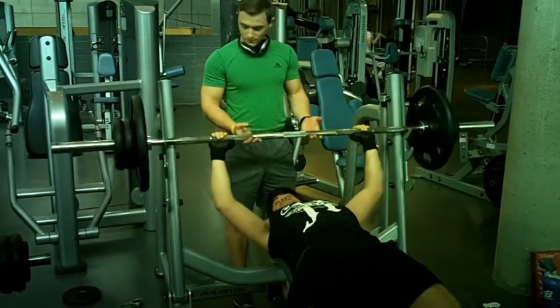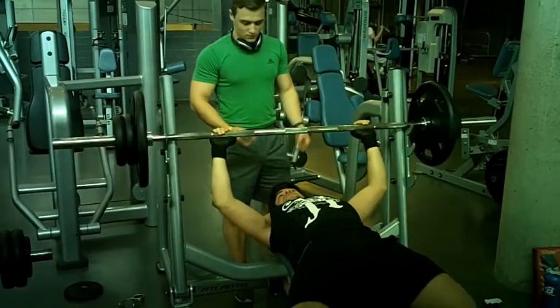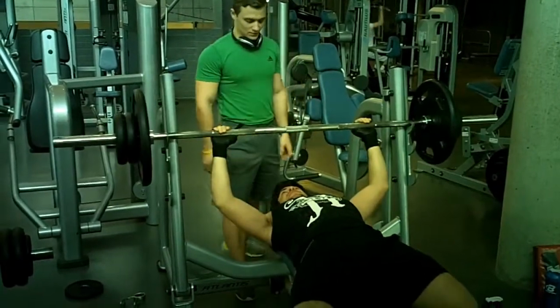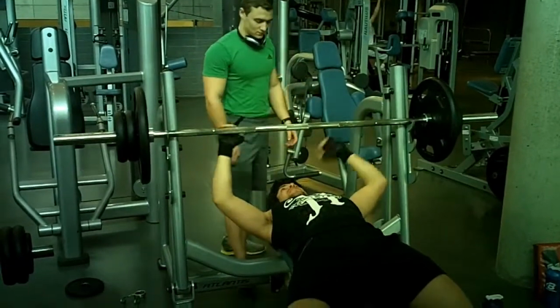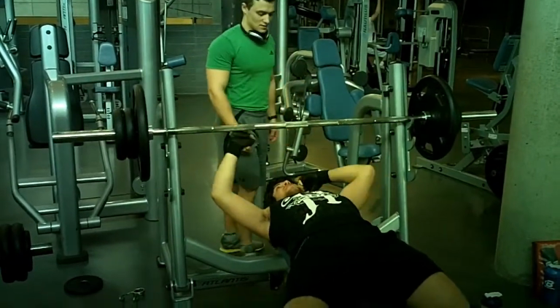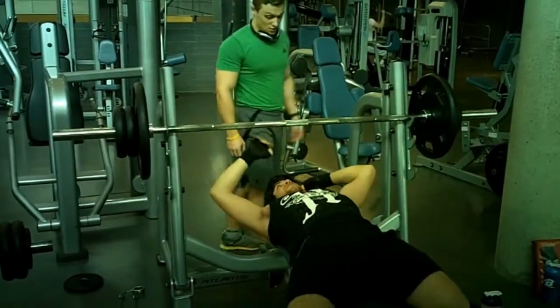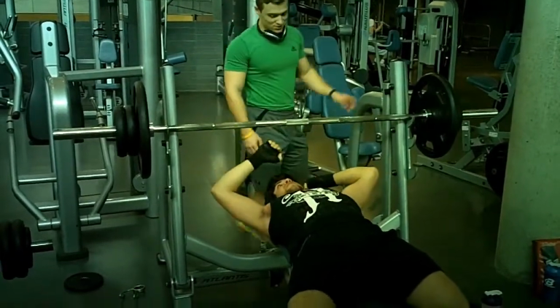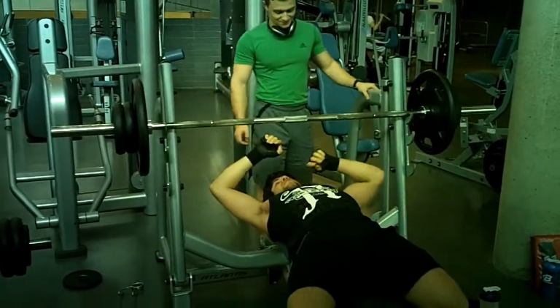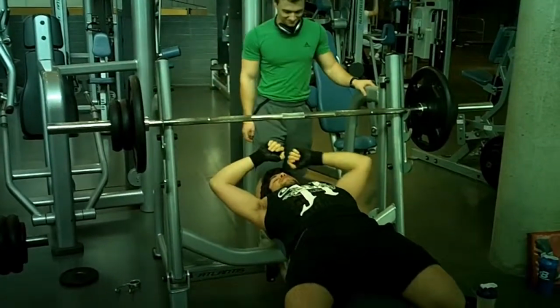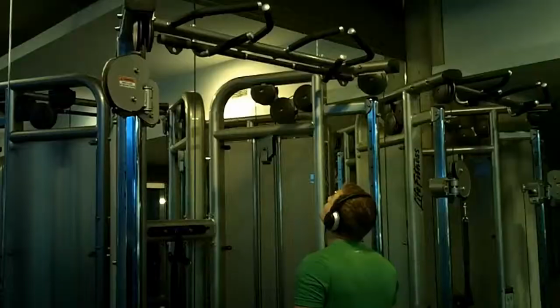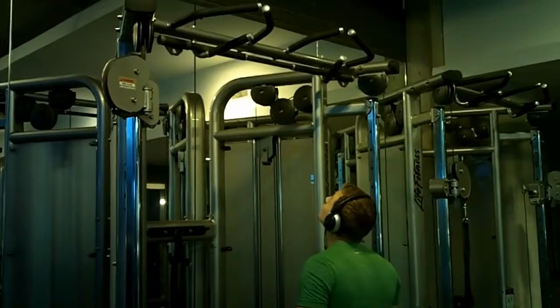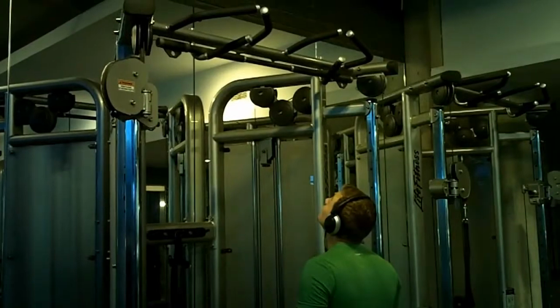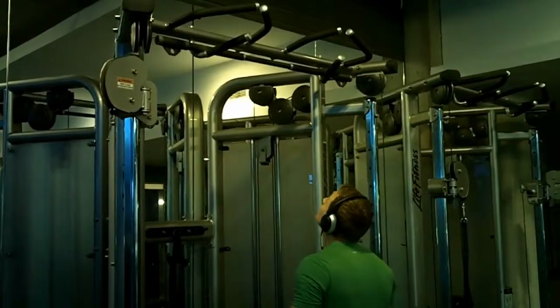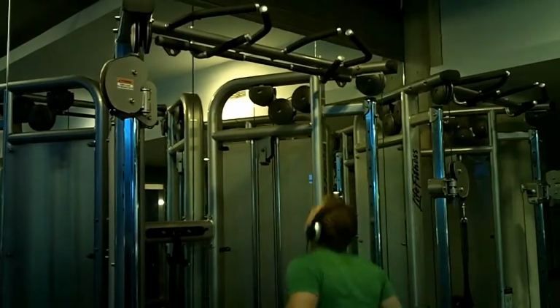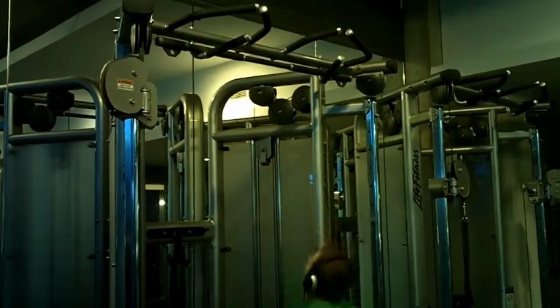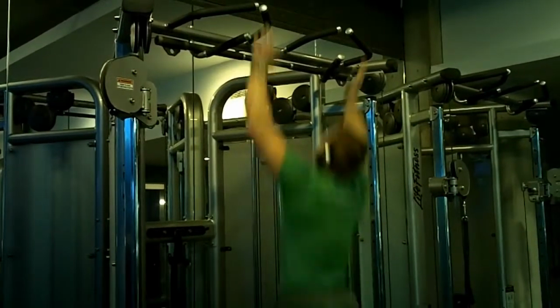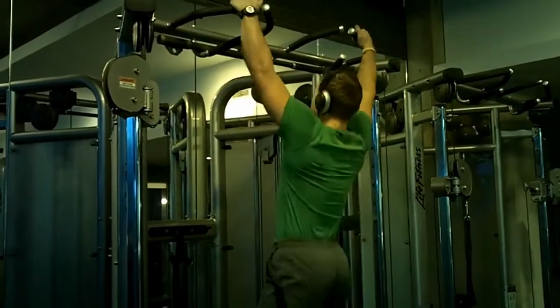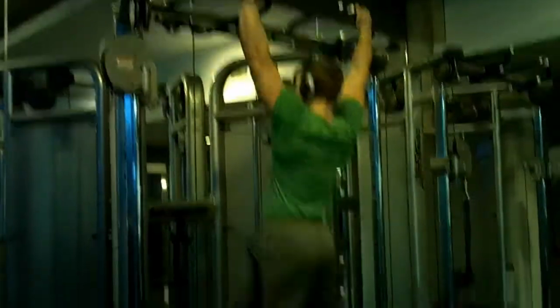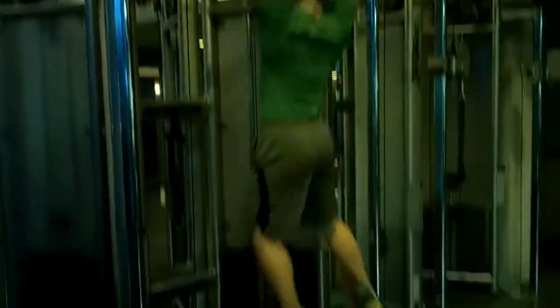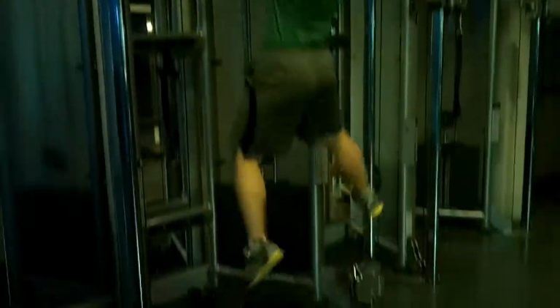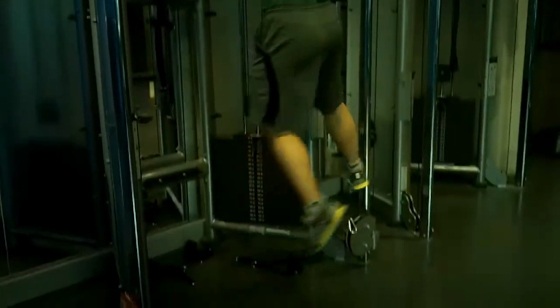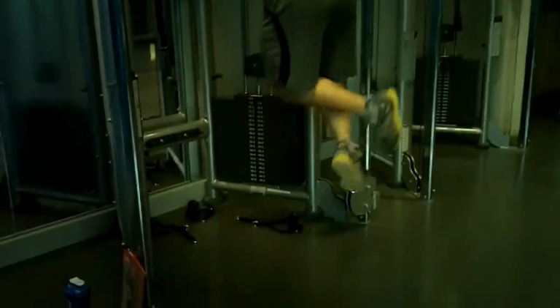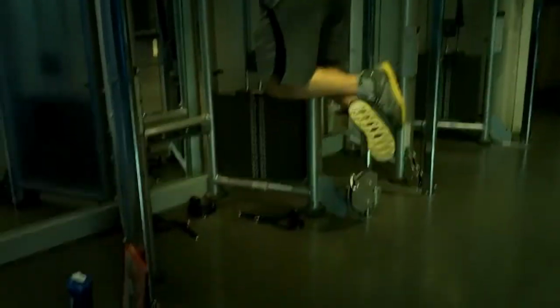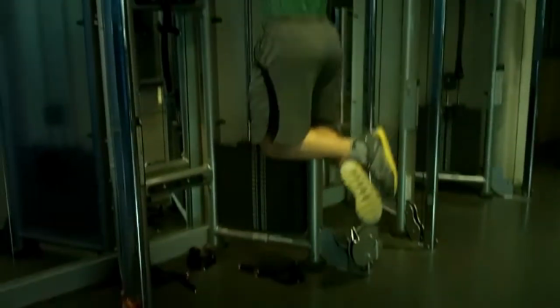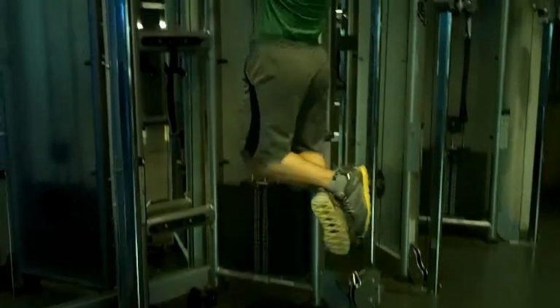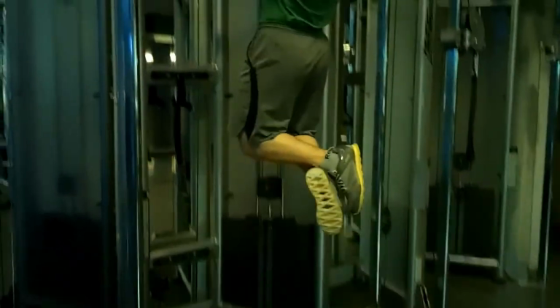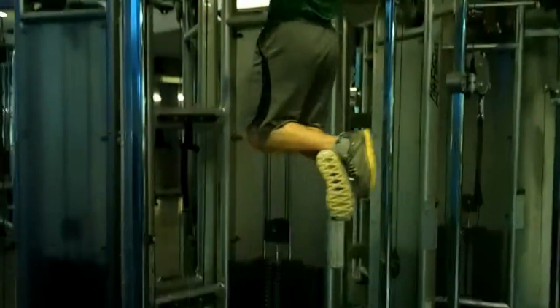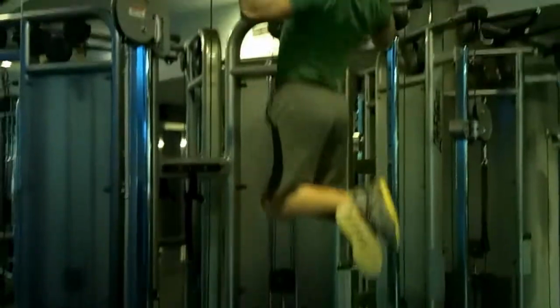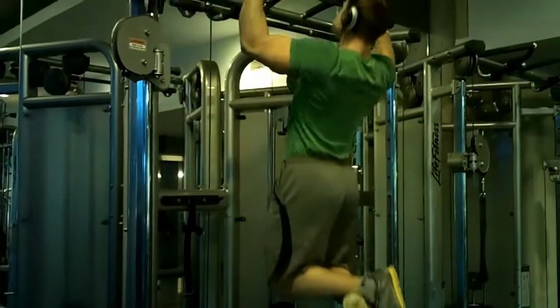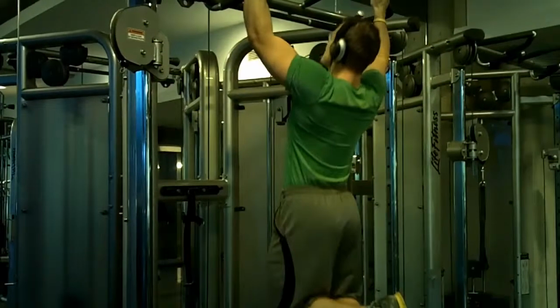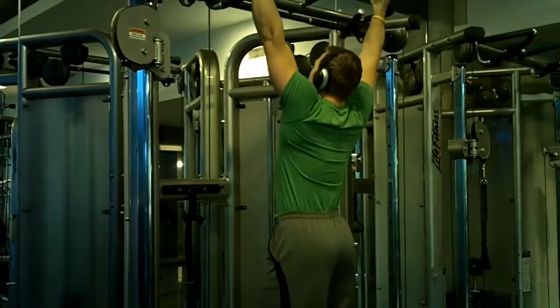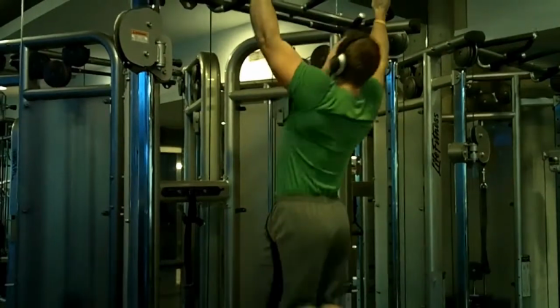The school year is kind of coming to a close, so you'll be seeing Sebastian and I working out in different gyms. Exams are on the forefront, but we'll keep the content coming — we won't let that get in the way.